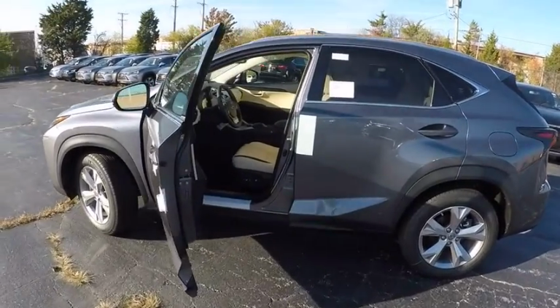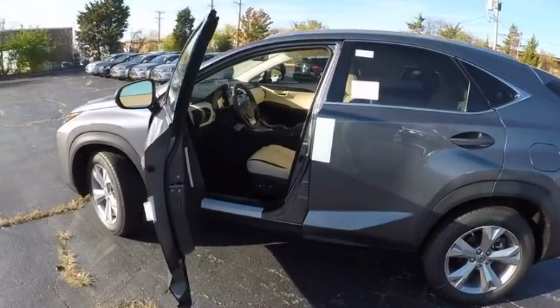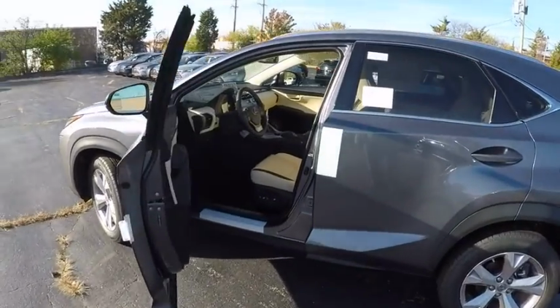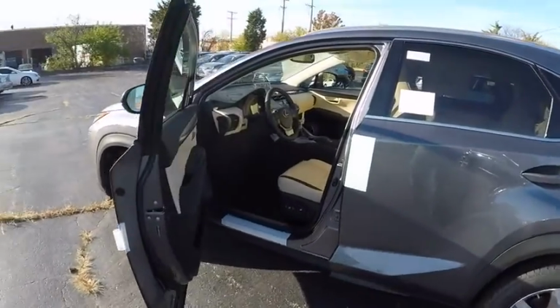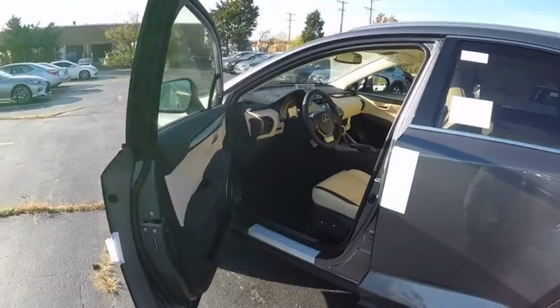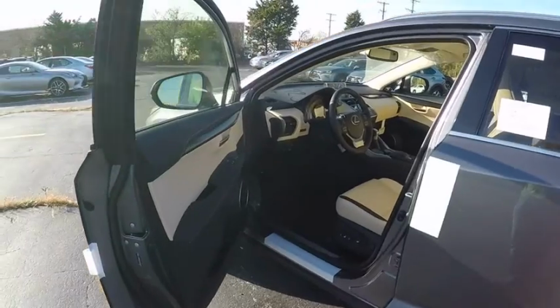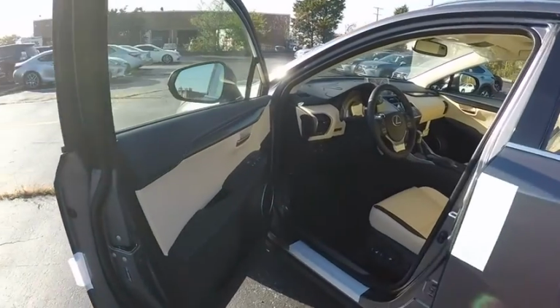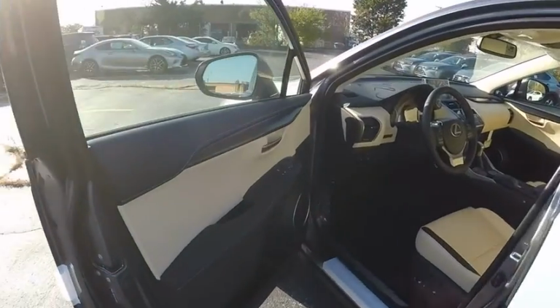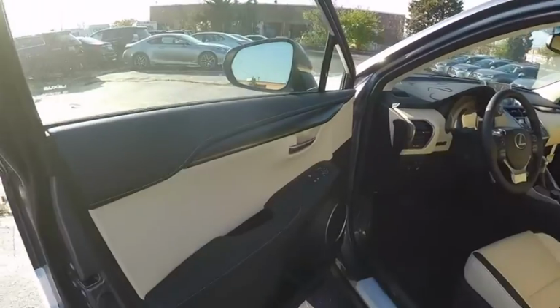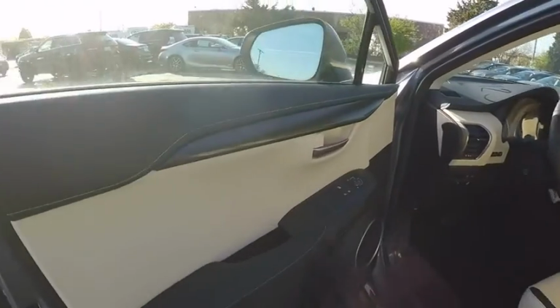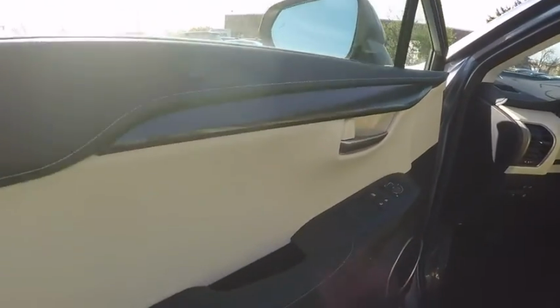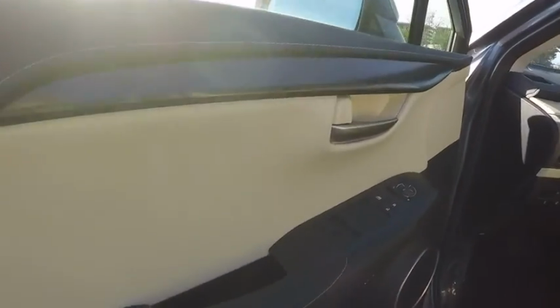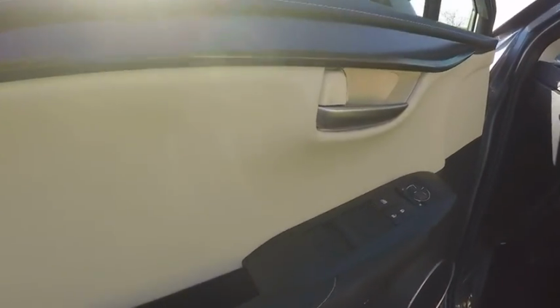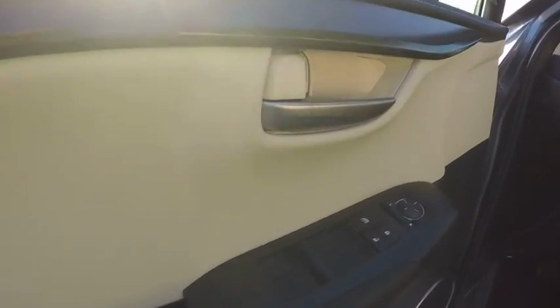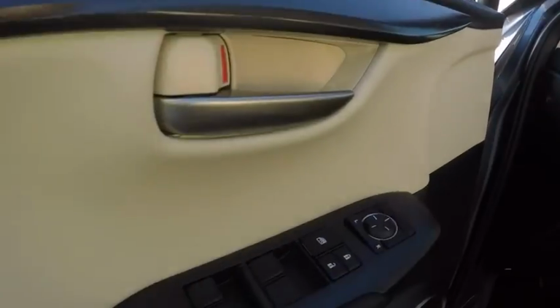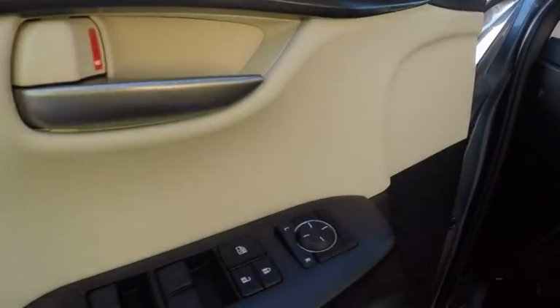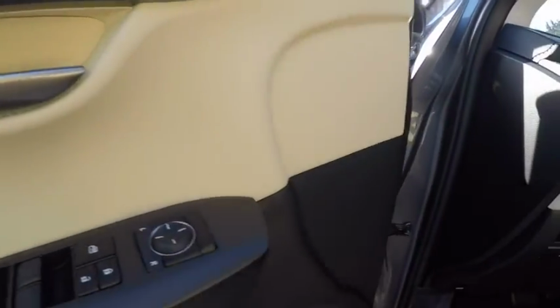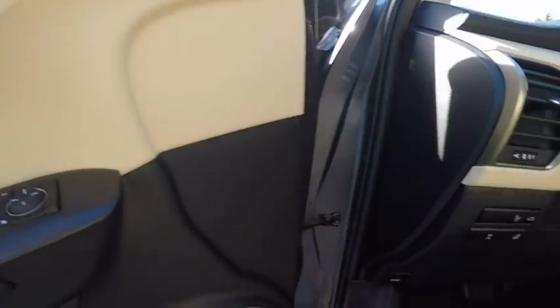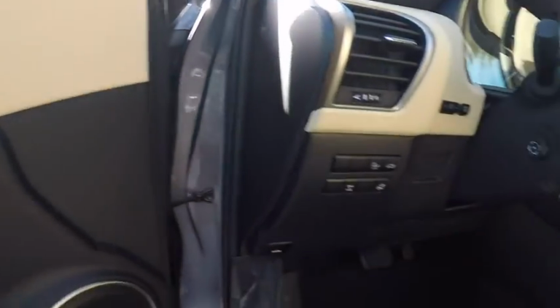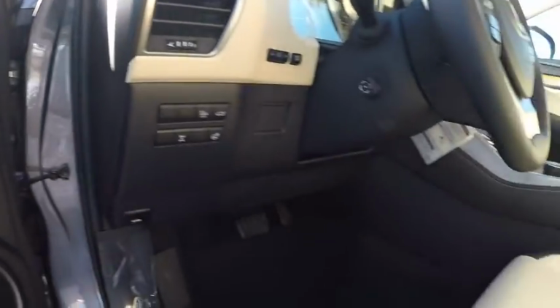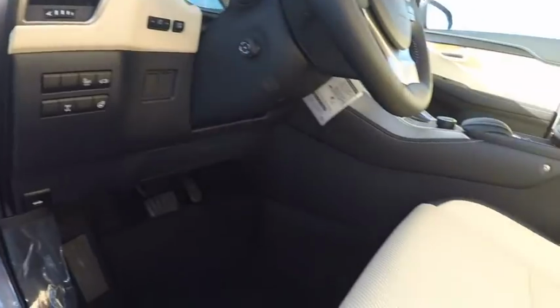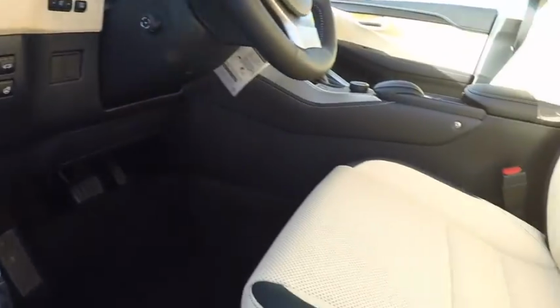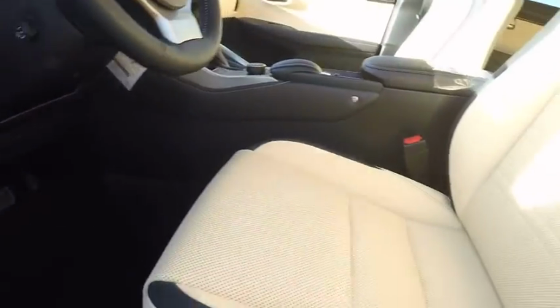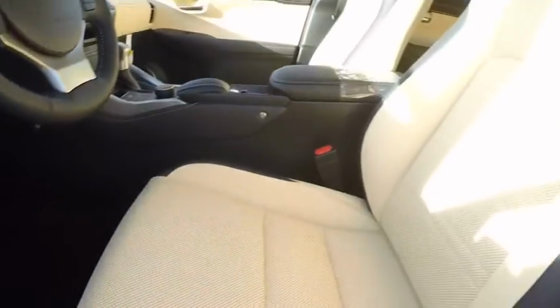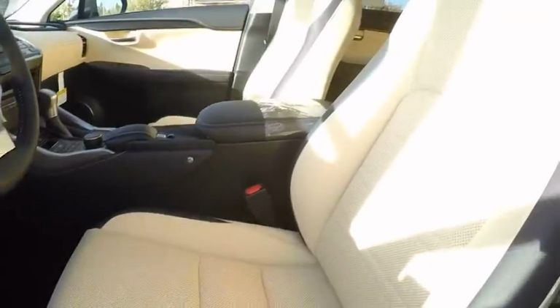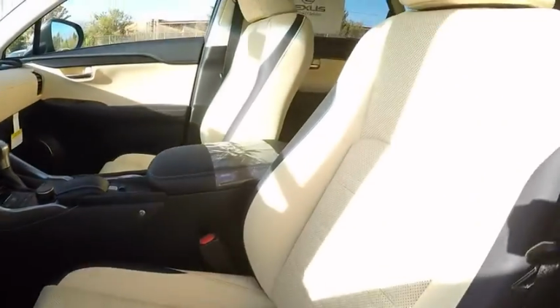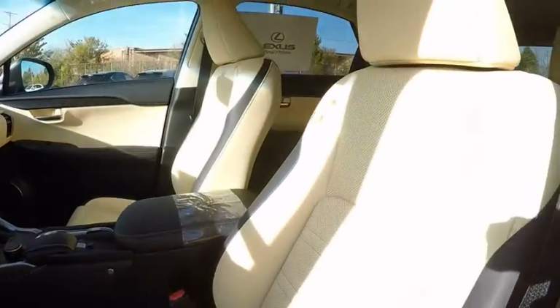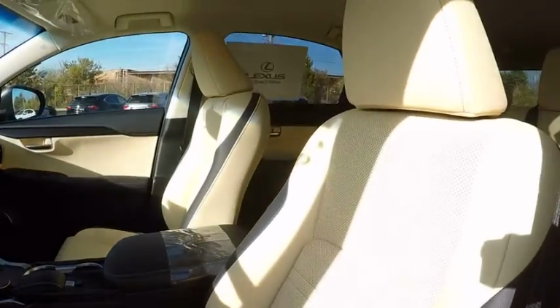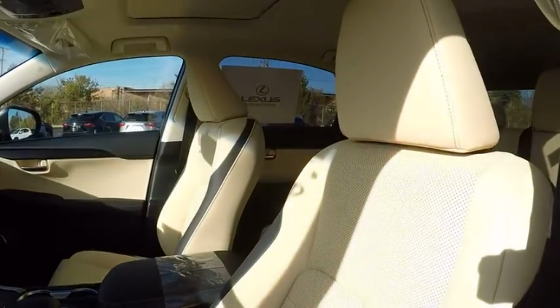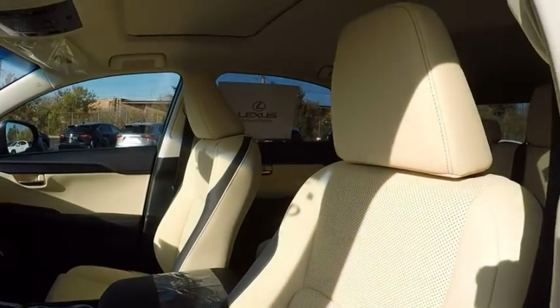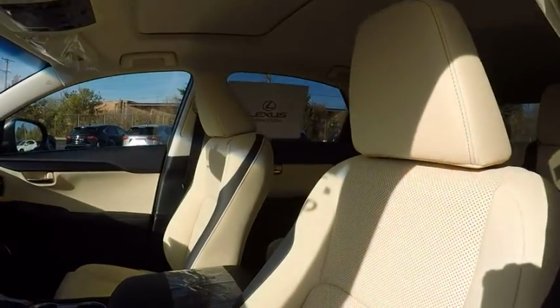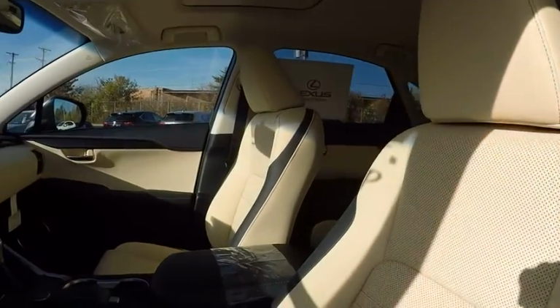Traction control, power steering, cruise control, clock, power brakes, trip computer, child safety locks, tachometer, rear floor mats, cargo area light.